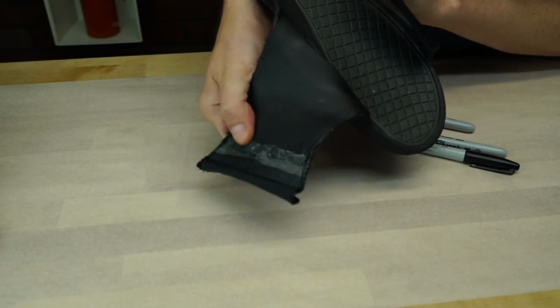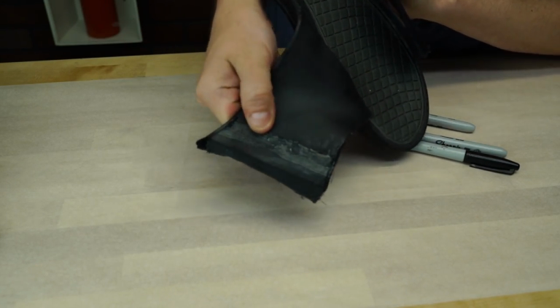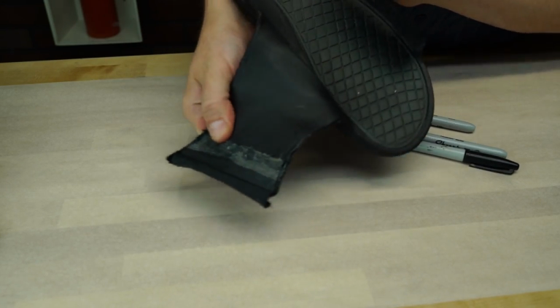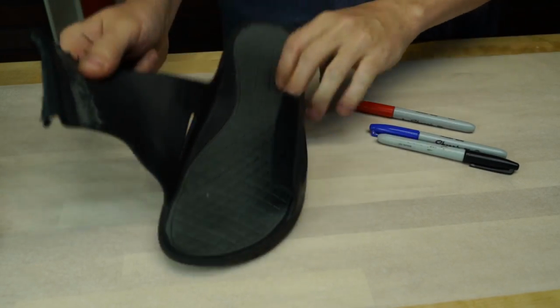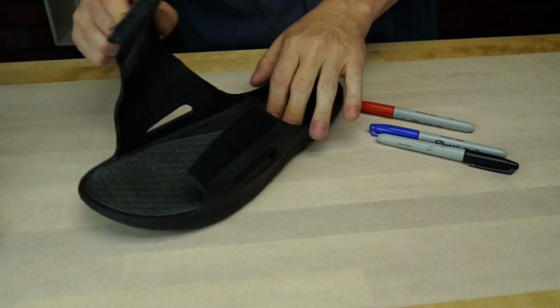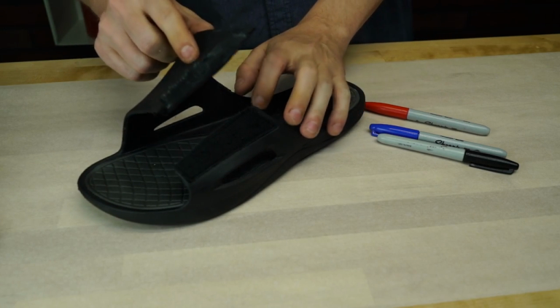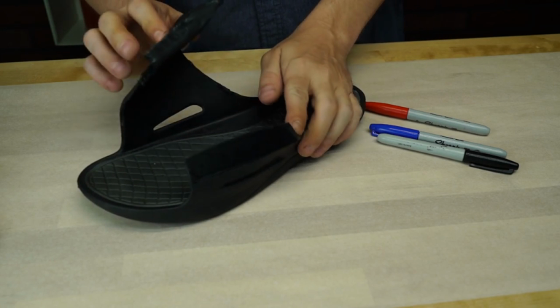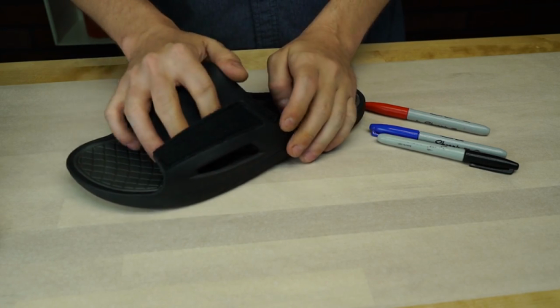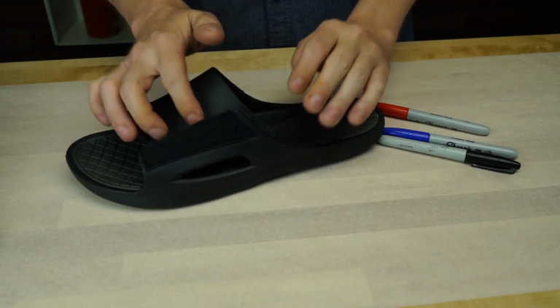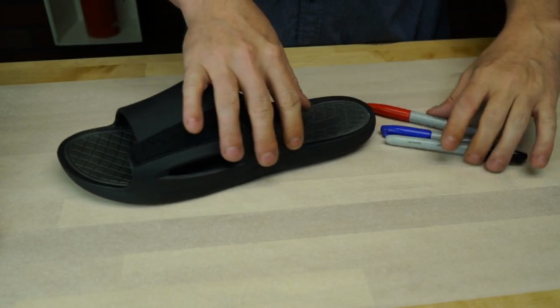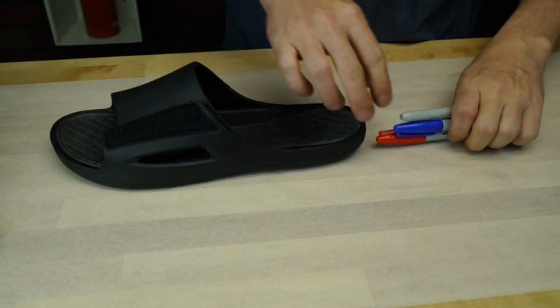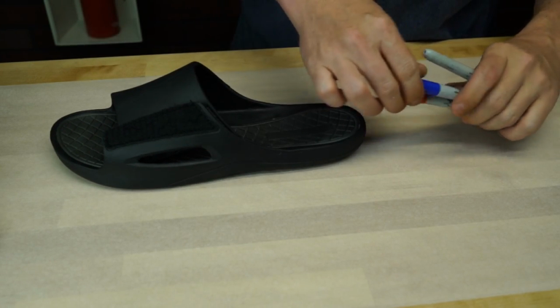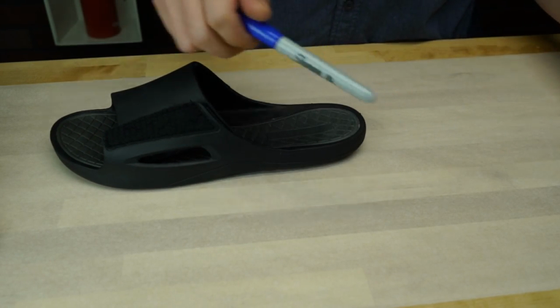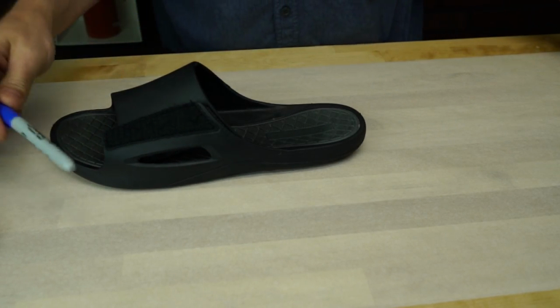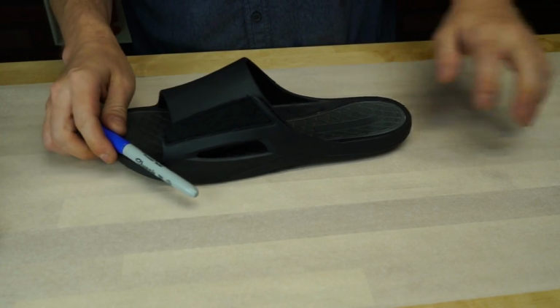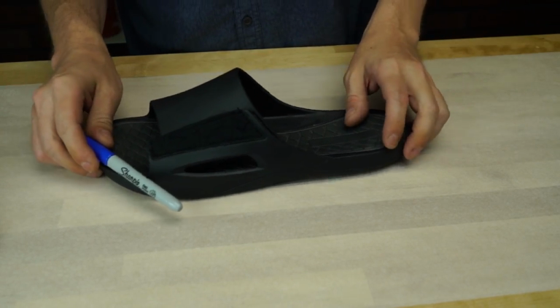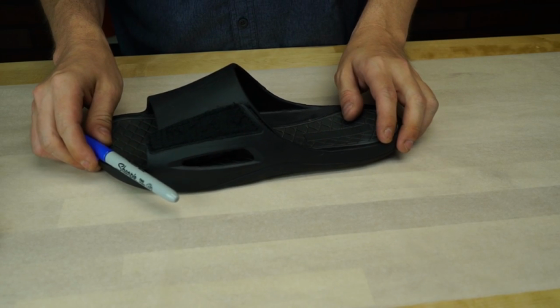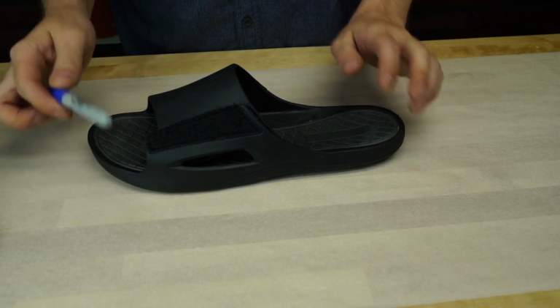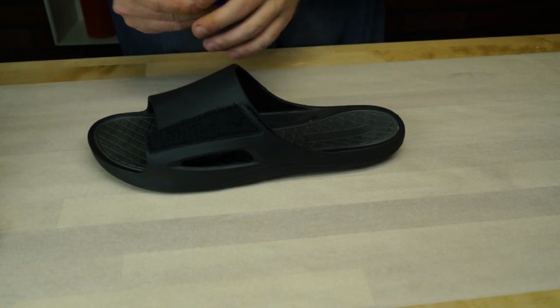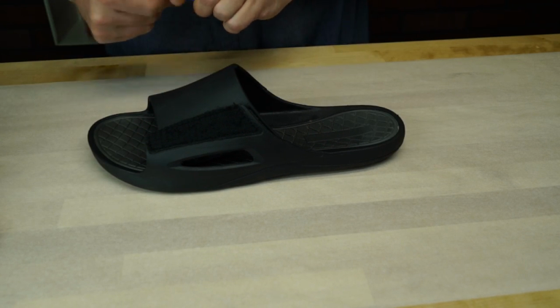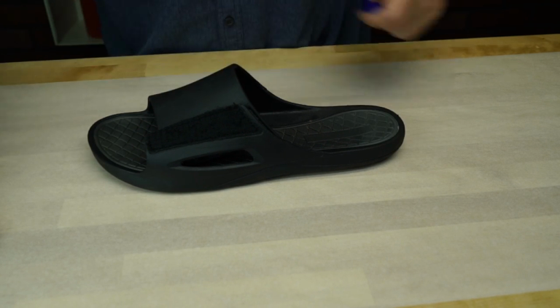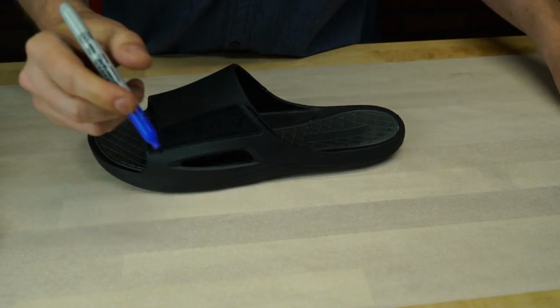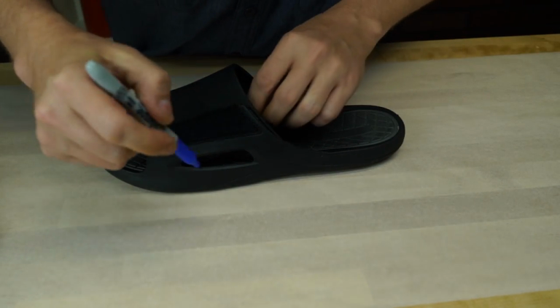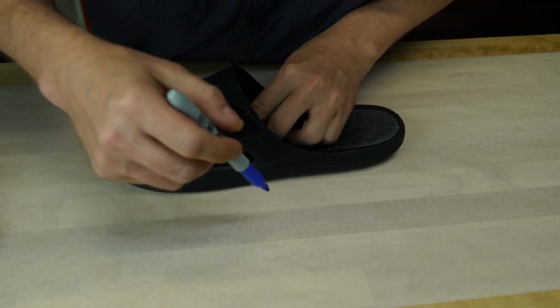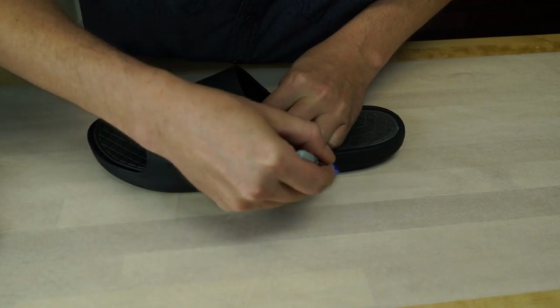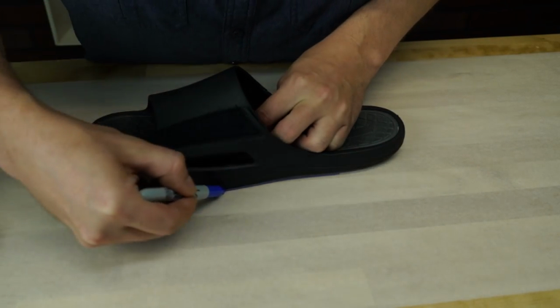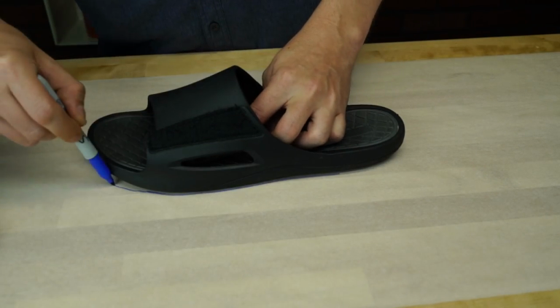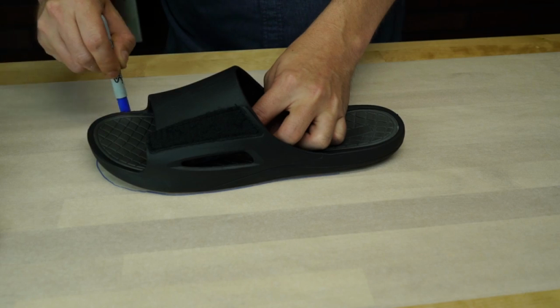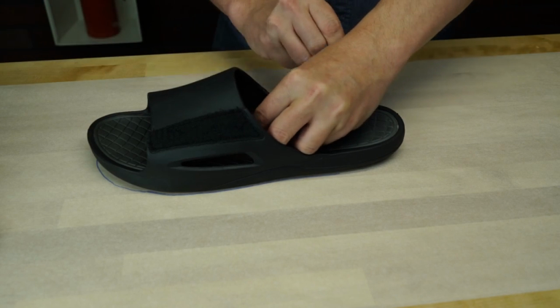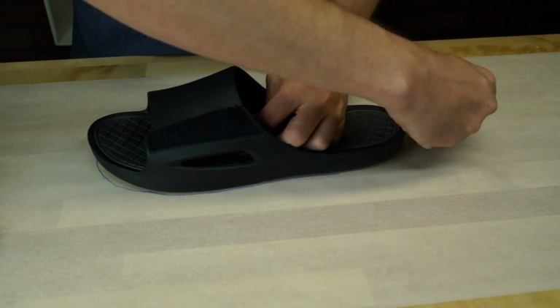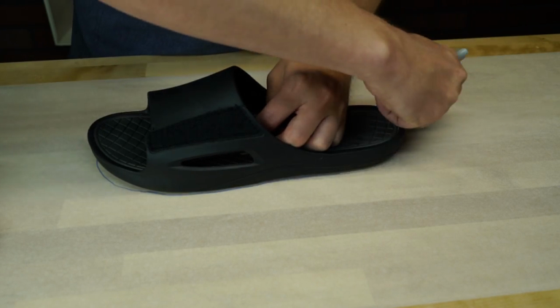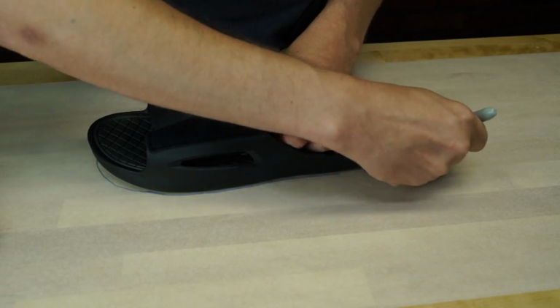To start this off, you're going to need to go ahead and lay out some parchment paper, a sharpie, and your broken flippy floppy. Find a clean, flat surface and then place the parchment down and put your old sandal on top of it. Using the sharpie, trace the sole of the shoe directly onto the parchment below.